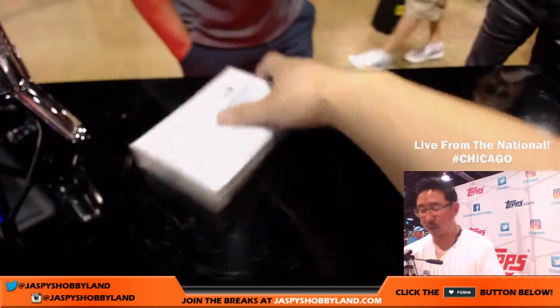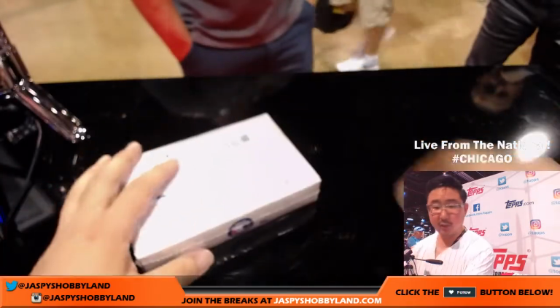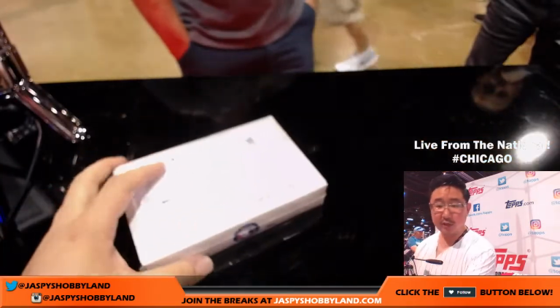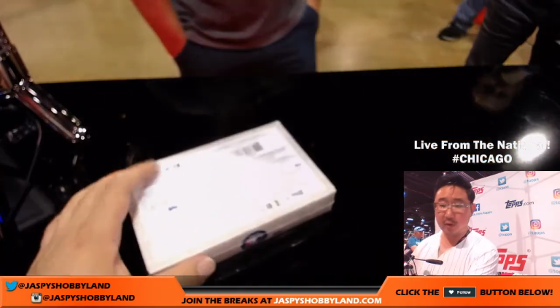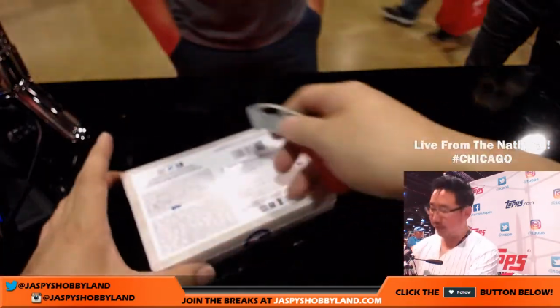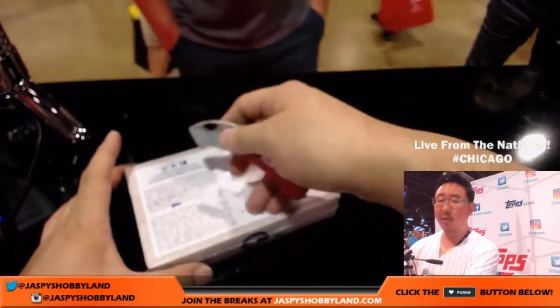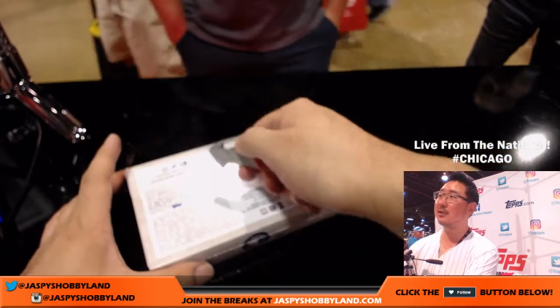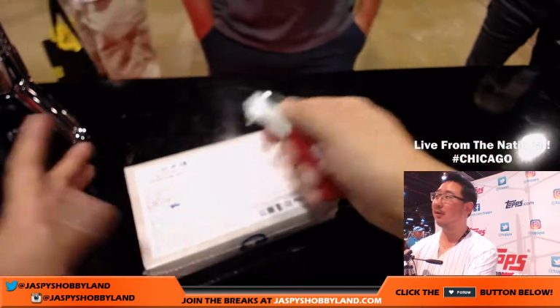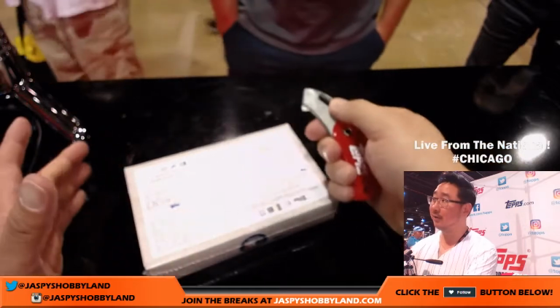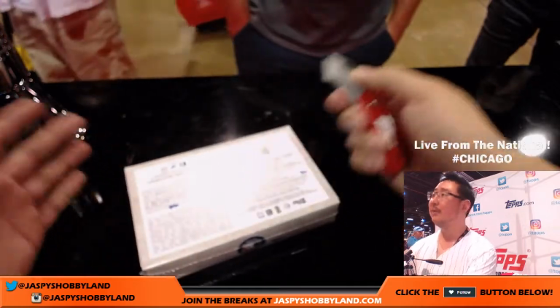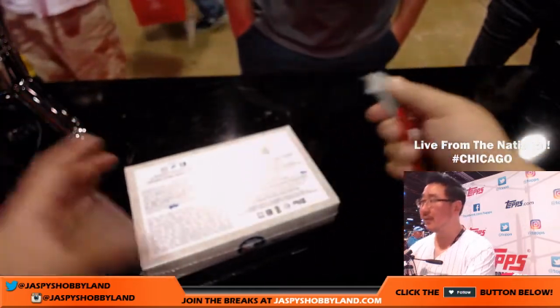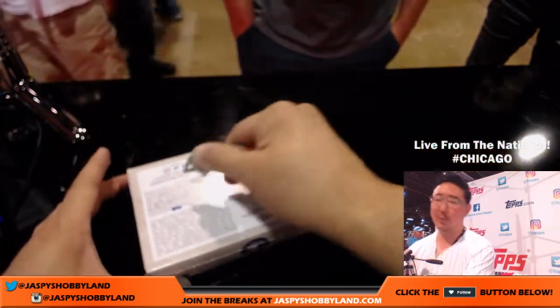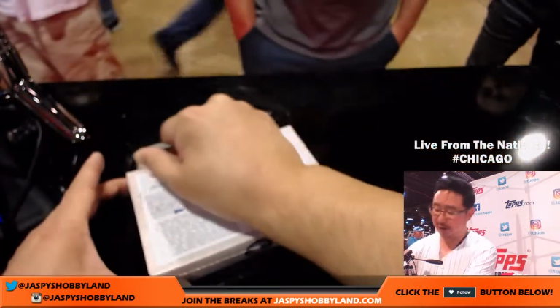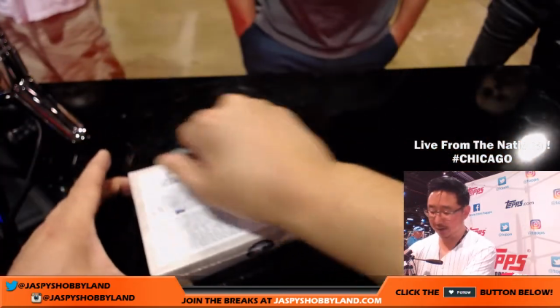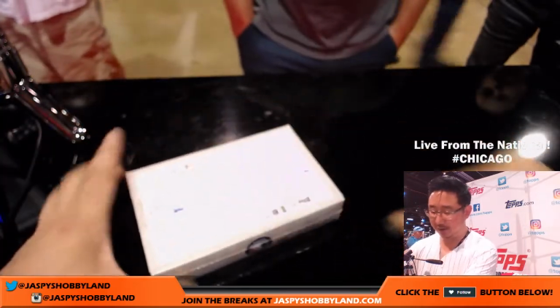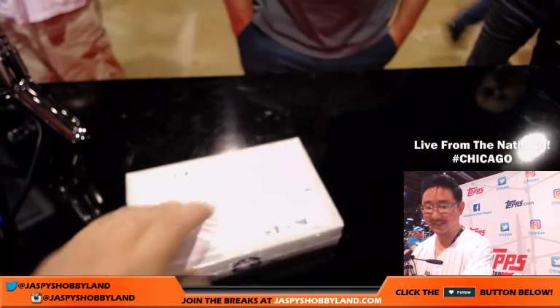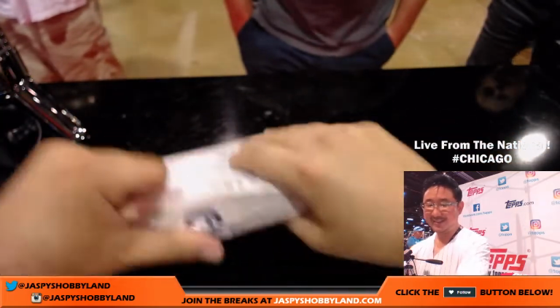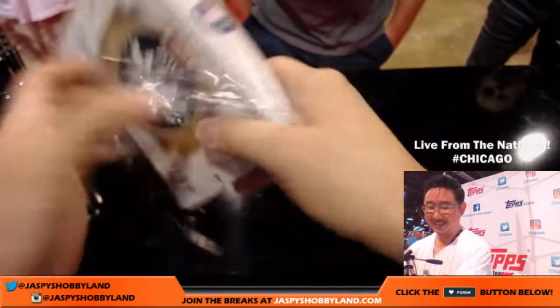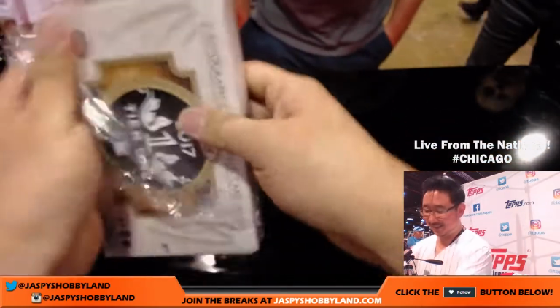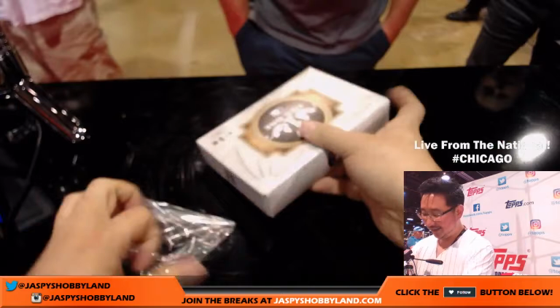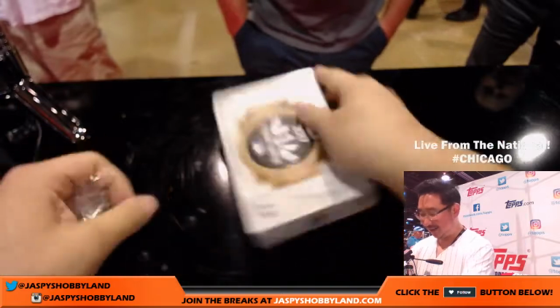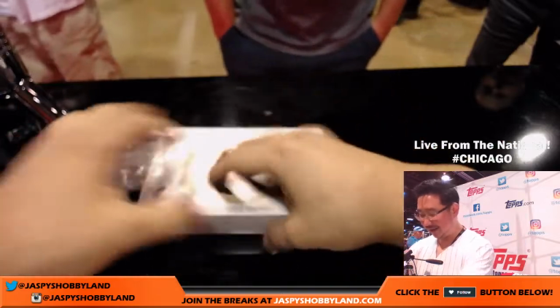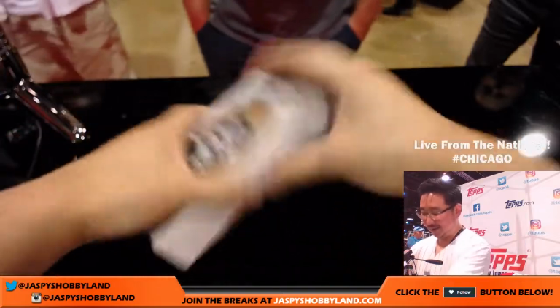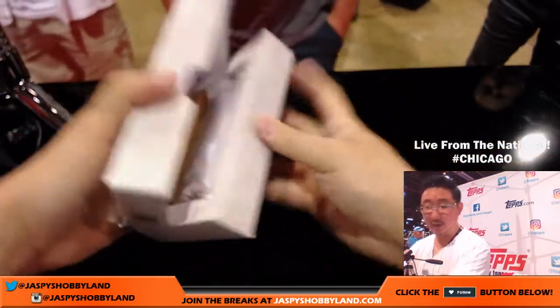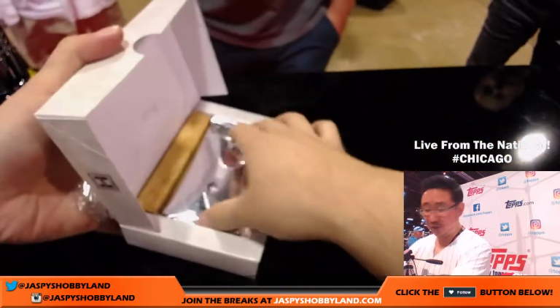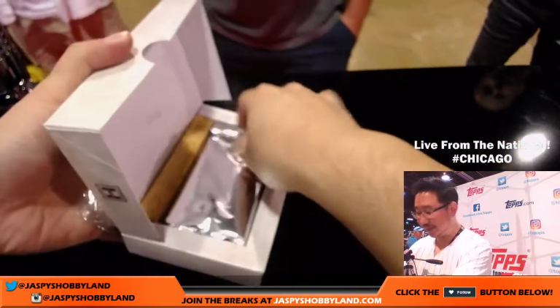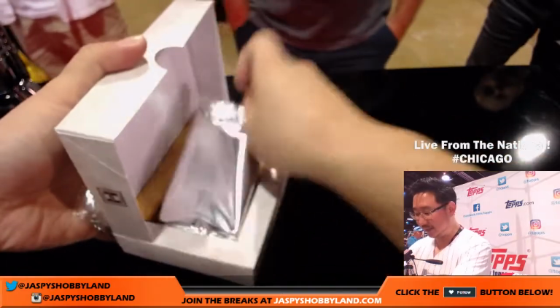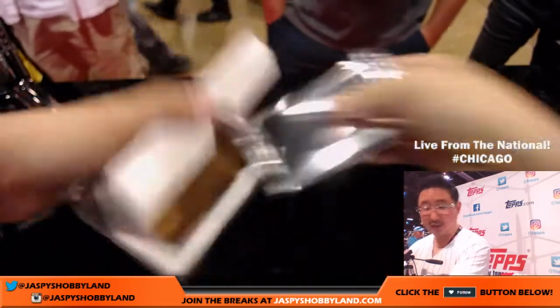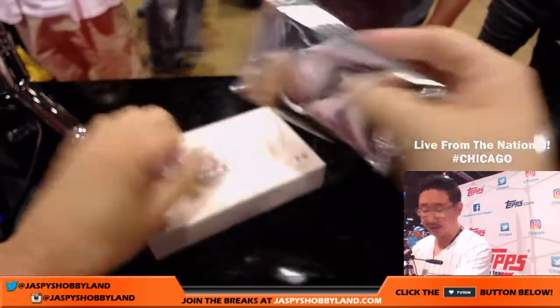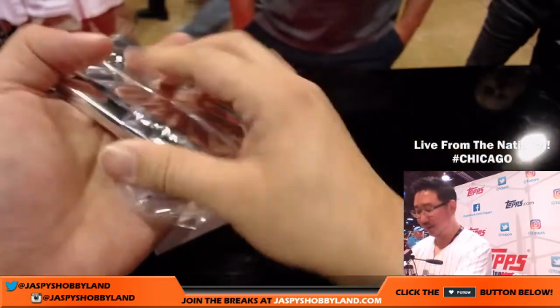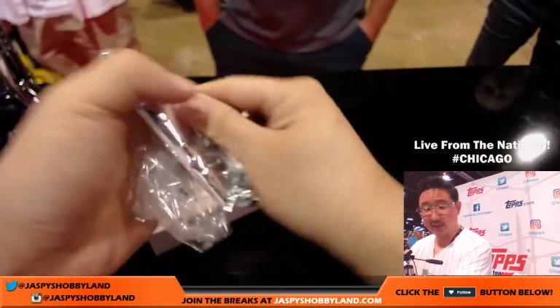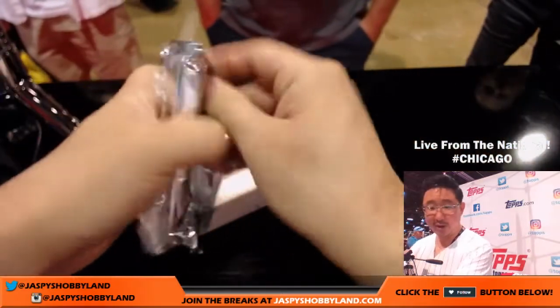Someone let Justin Bible know that all 10 Buck Breaks are on the 10 Buck Breaks channel. Justin has no audio apparently.